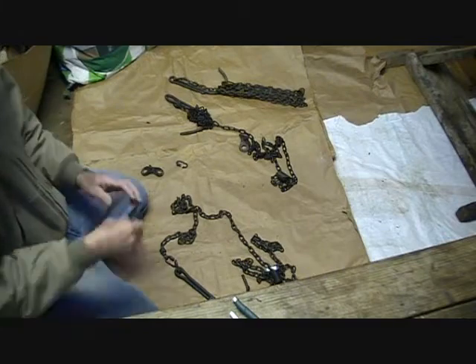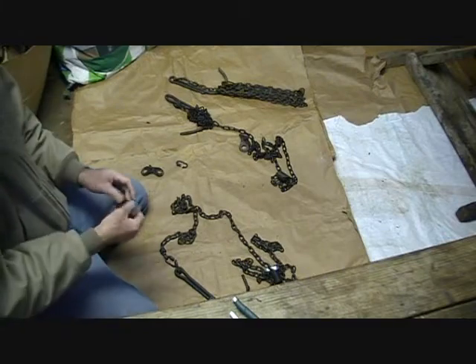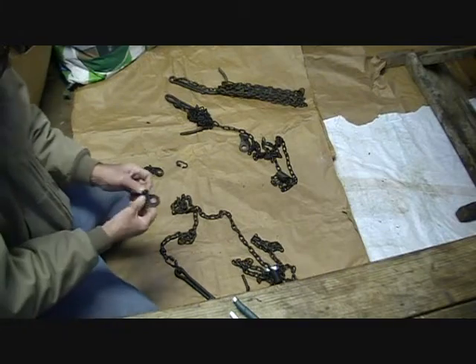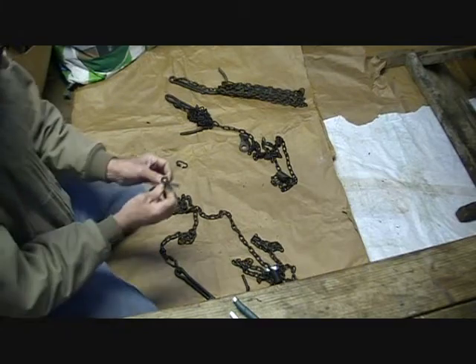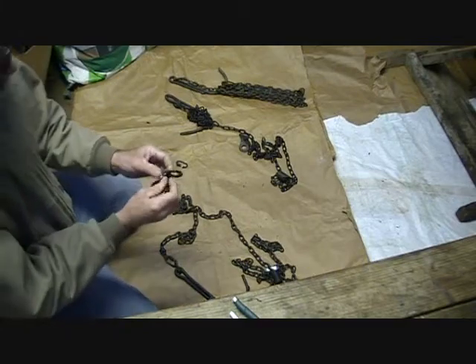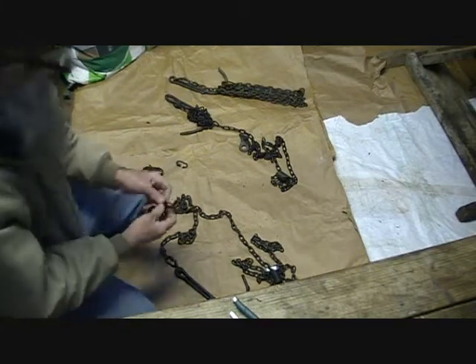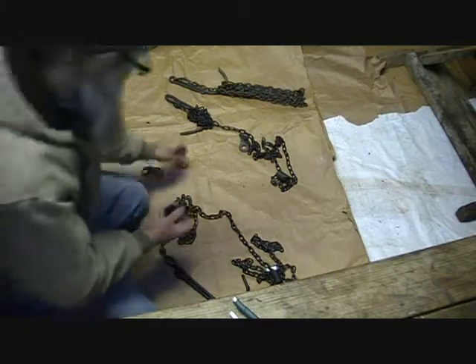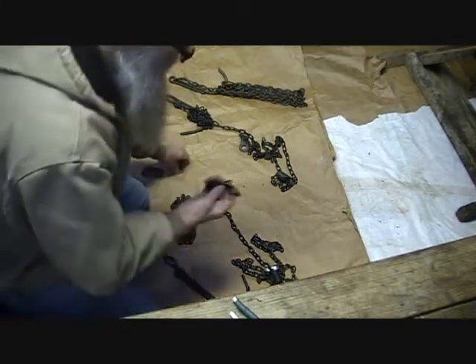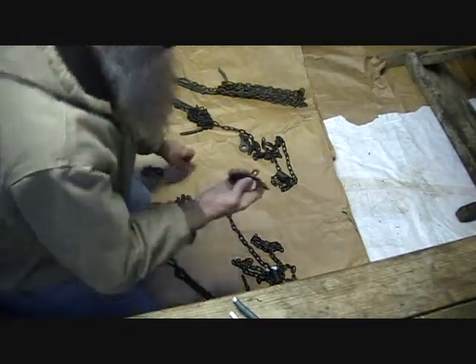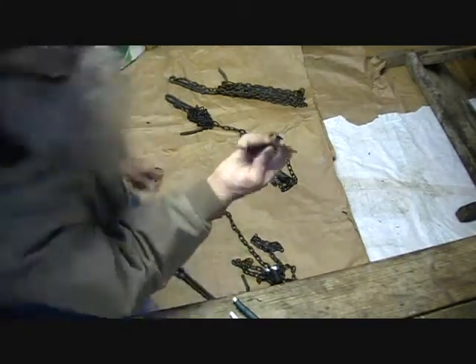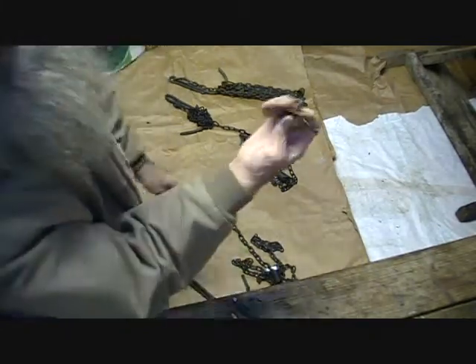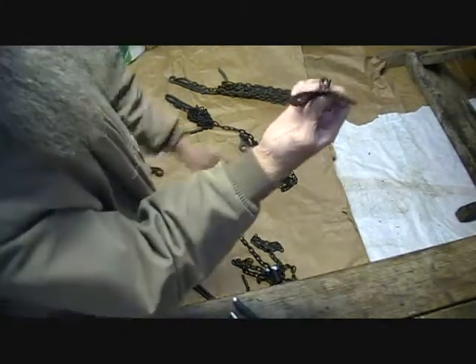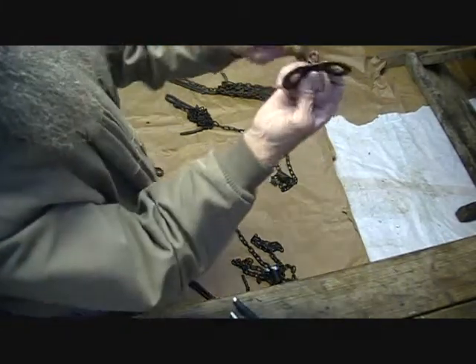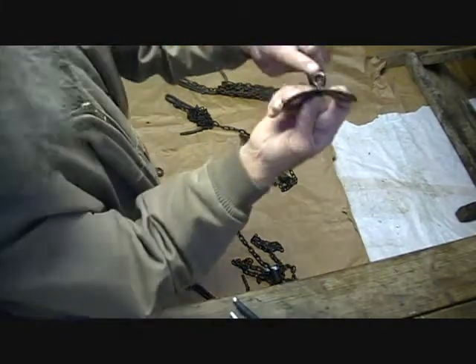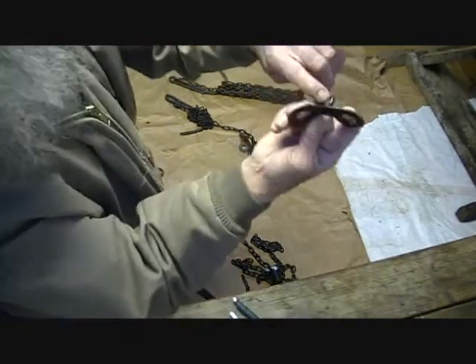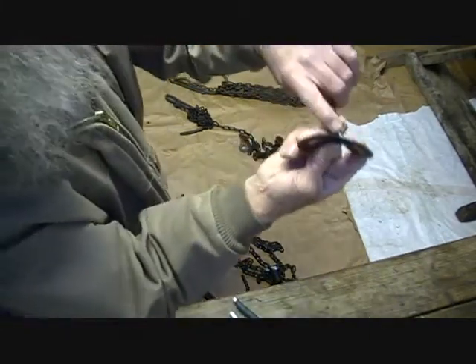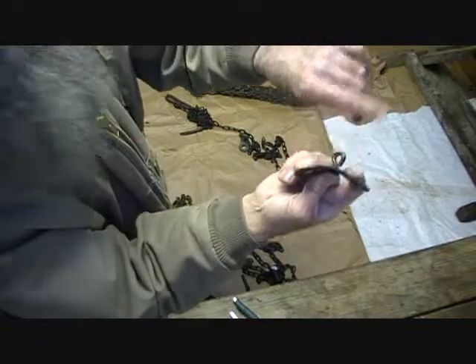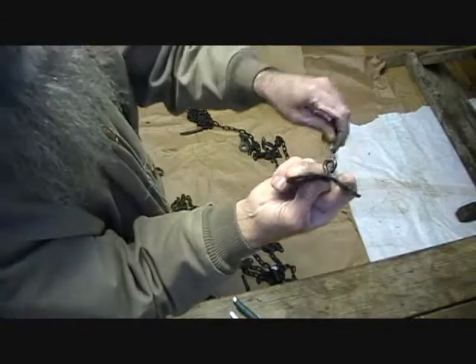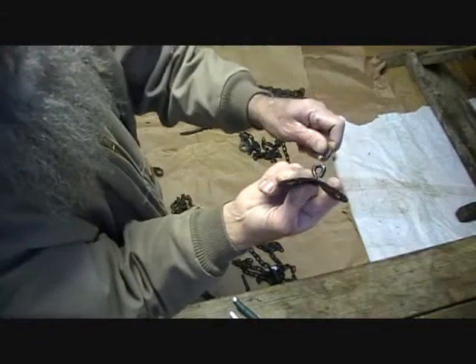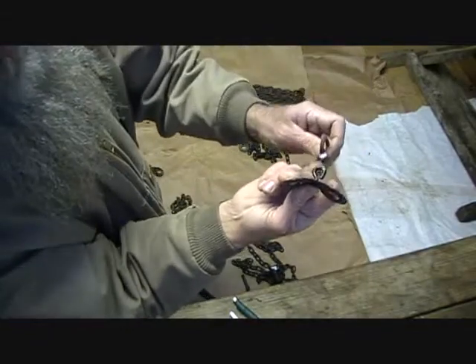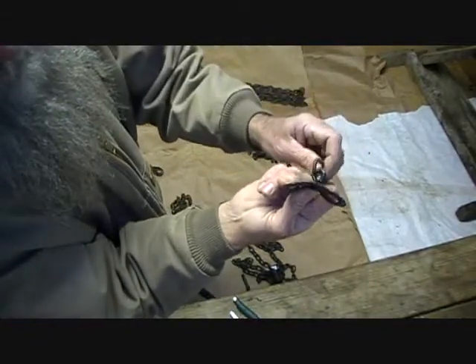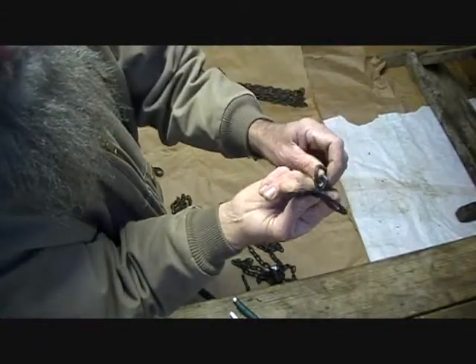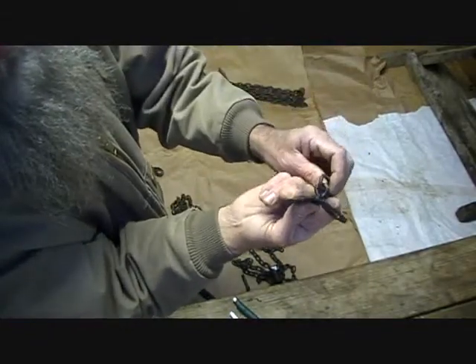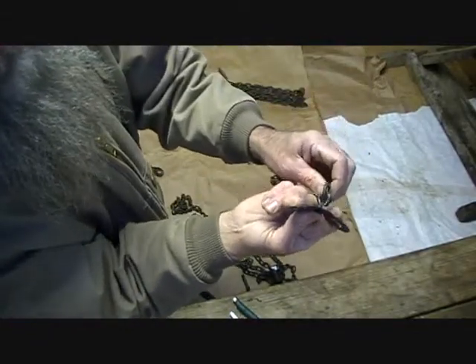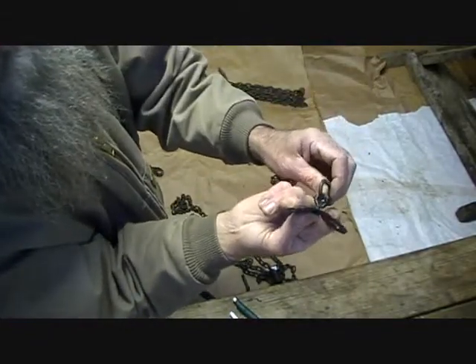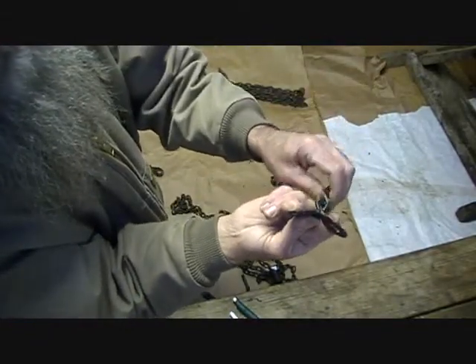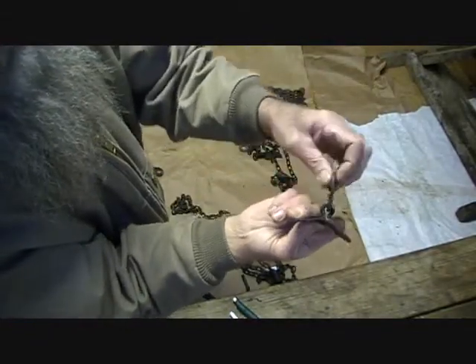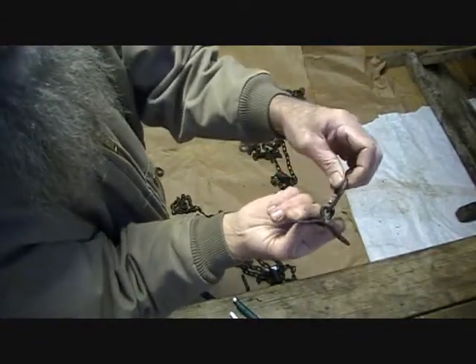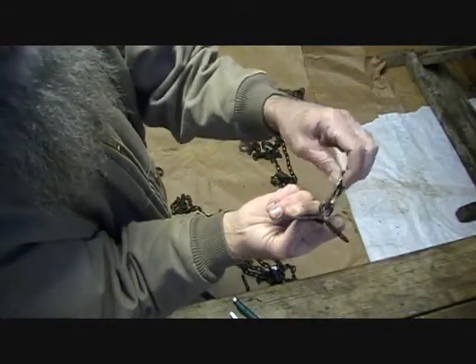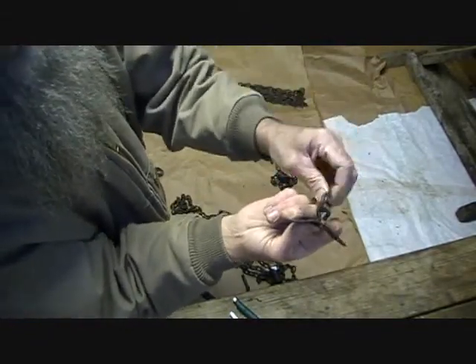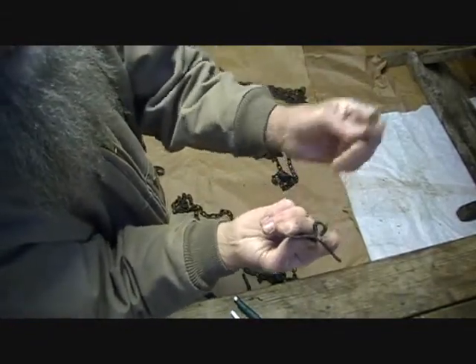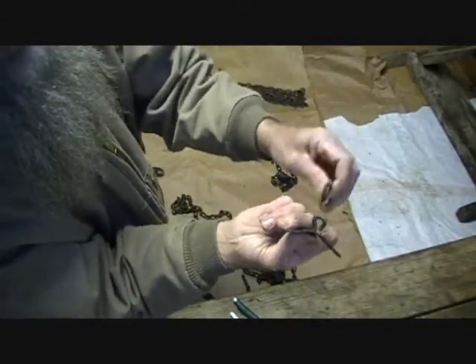One tough part is on the J-hook side — you gotta make sure you get that round enough so you can switch these out.